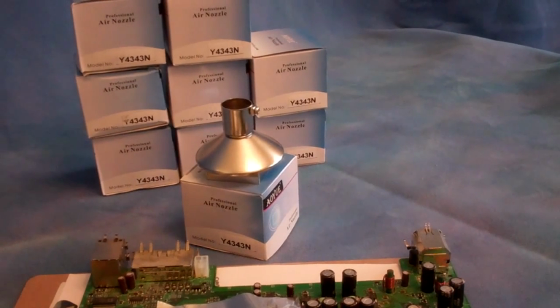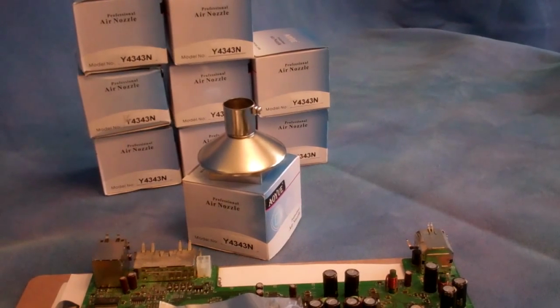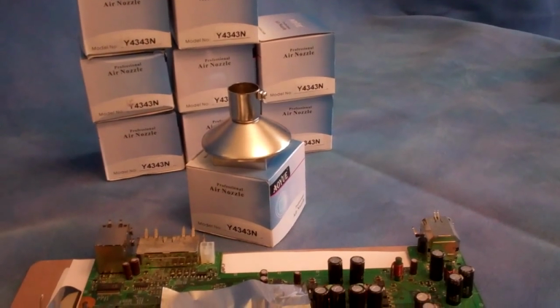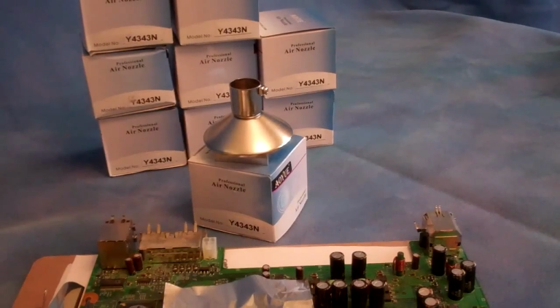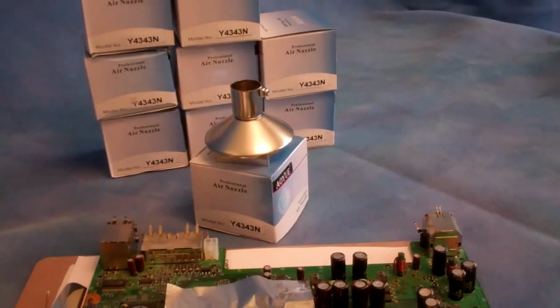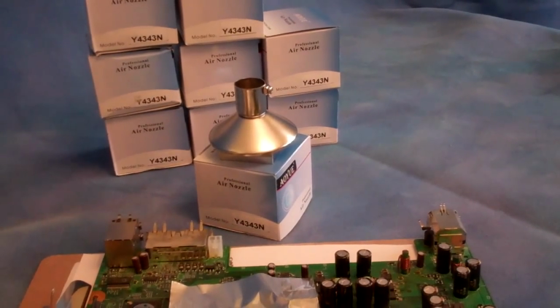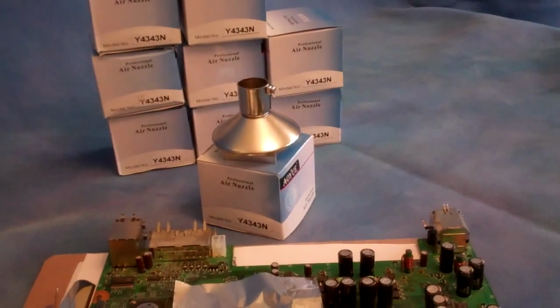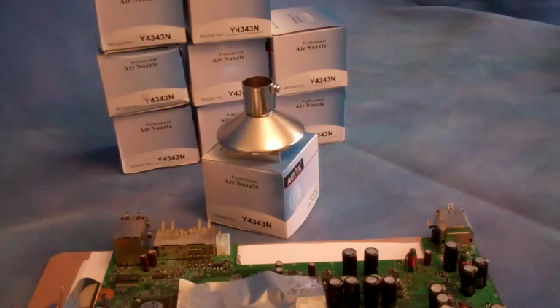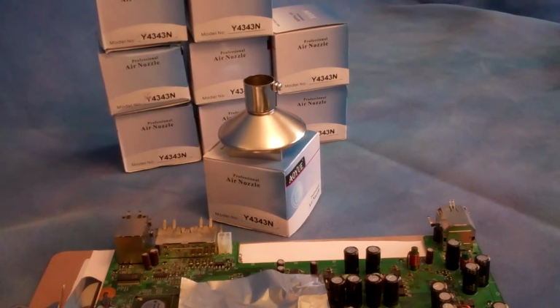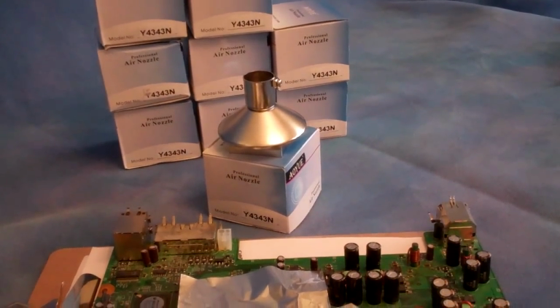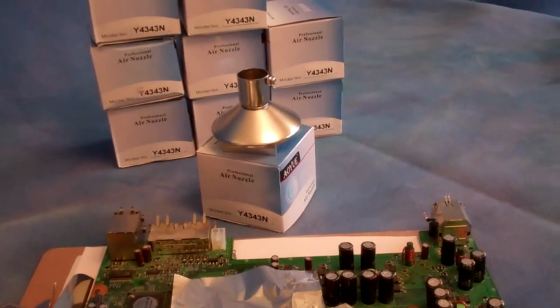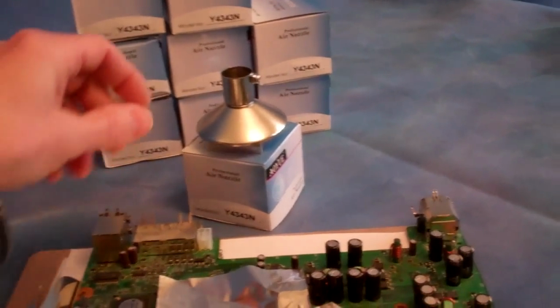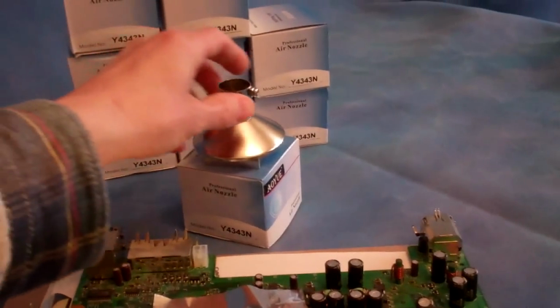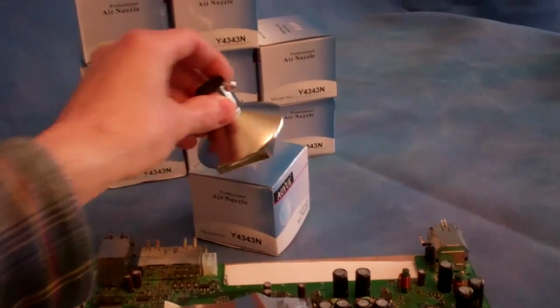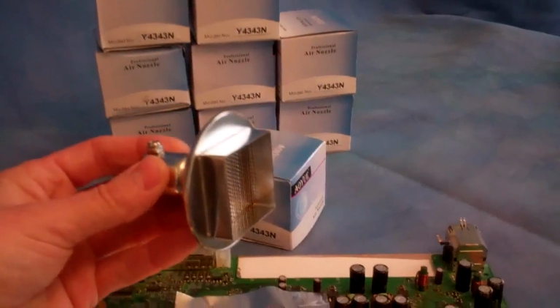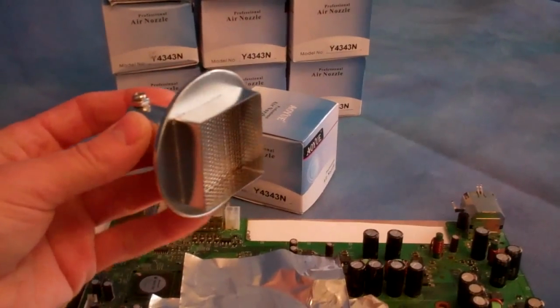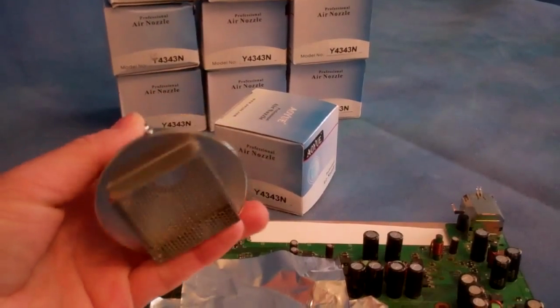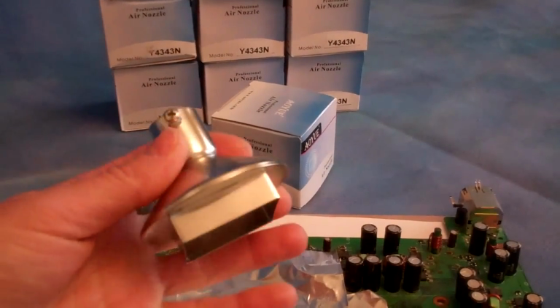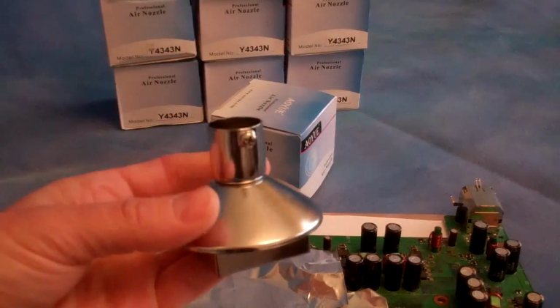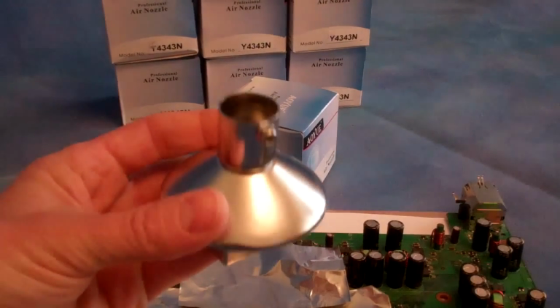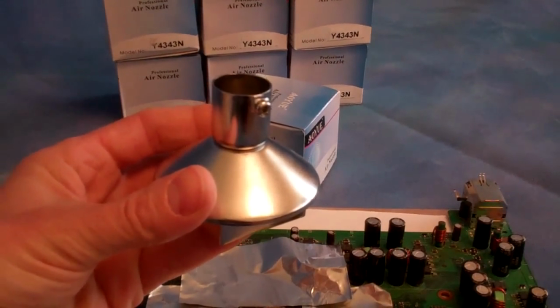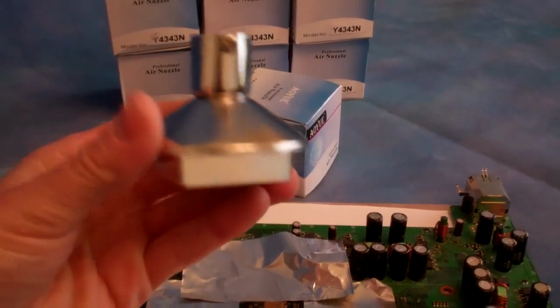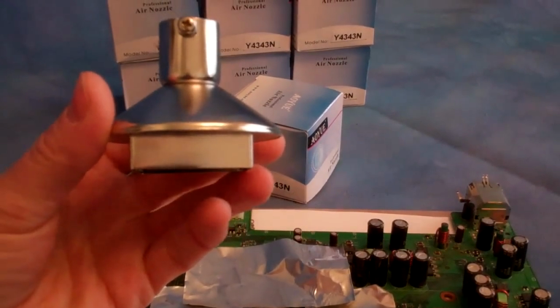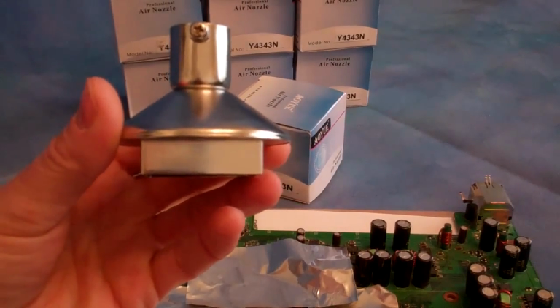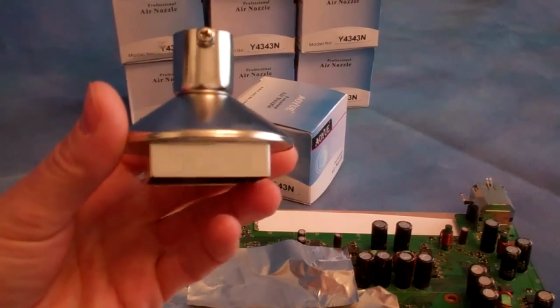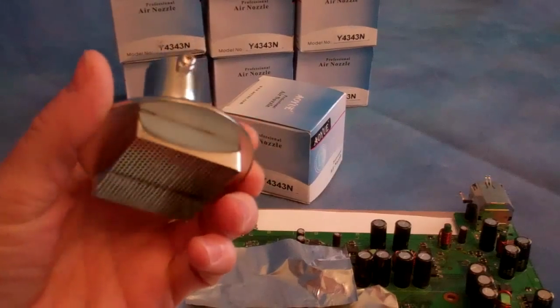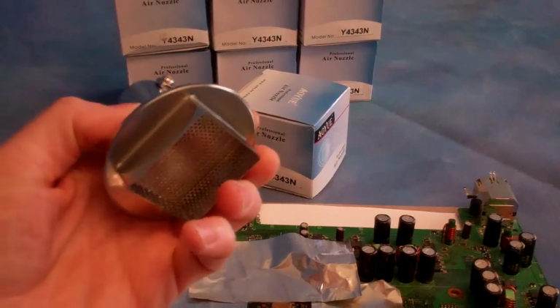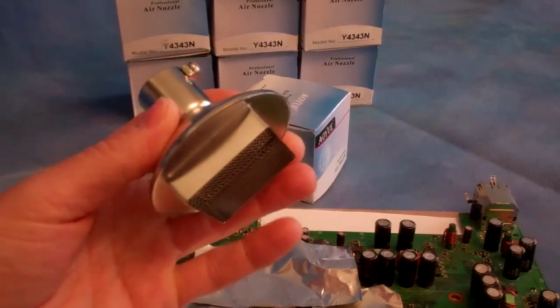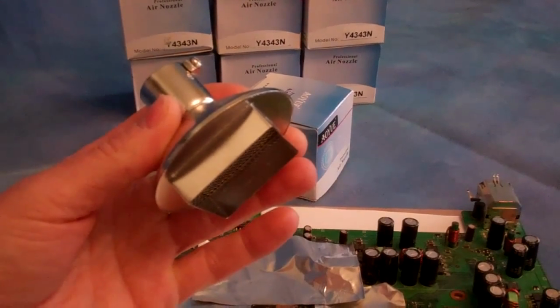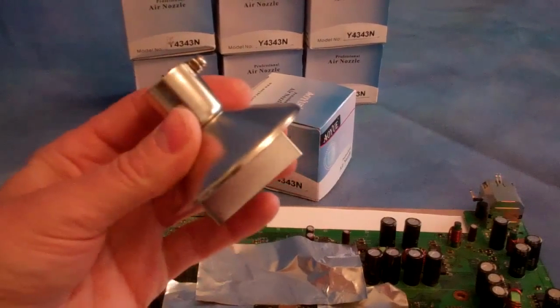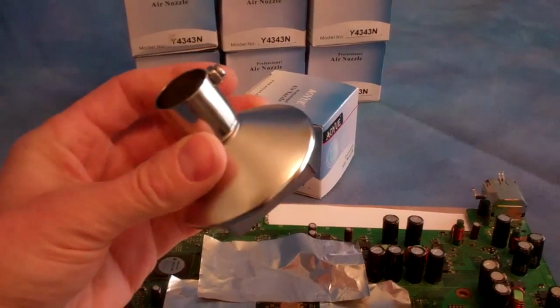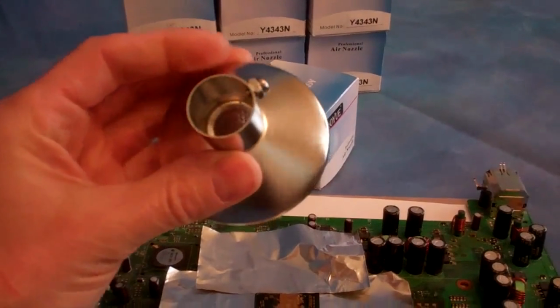Welcome to Spitfire Mods. This video is about our AOIUE 43mm nozzle. As you can see we have a couple nozzles here. This one in particular is the 43mm, which is pretty much what we use for Xbox consoles.